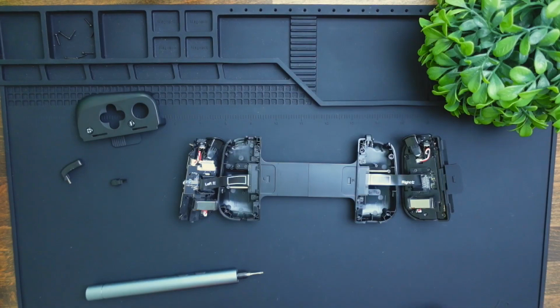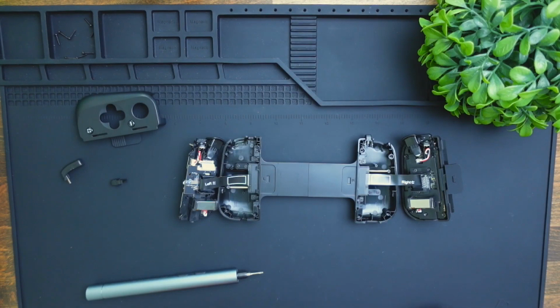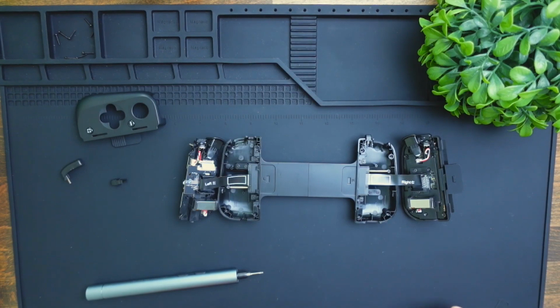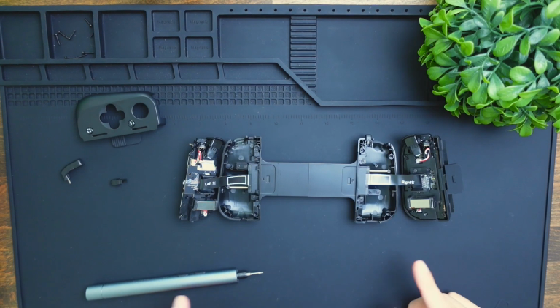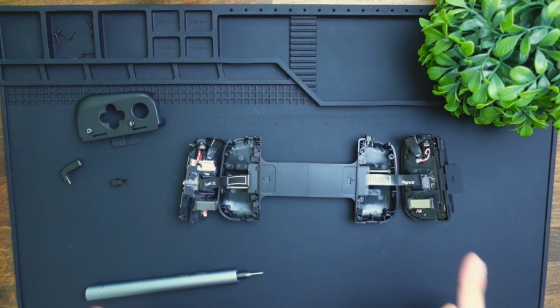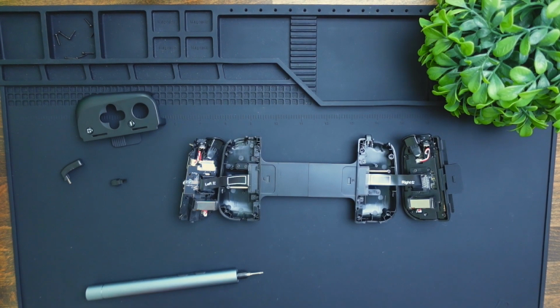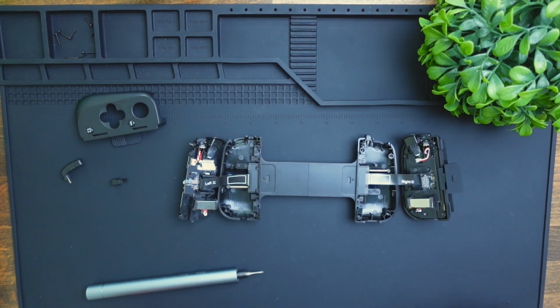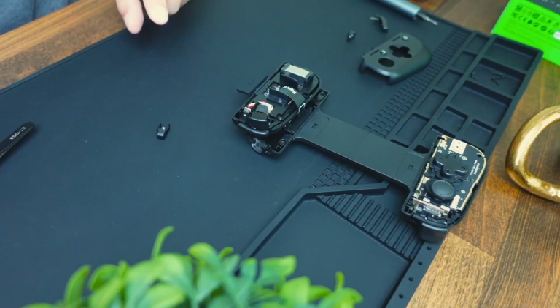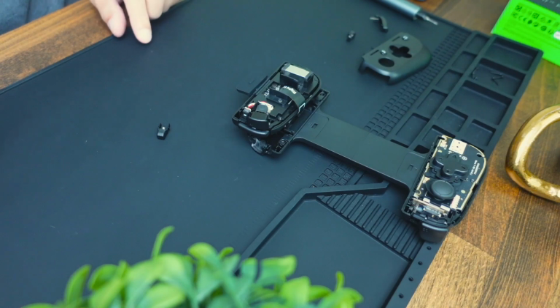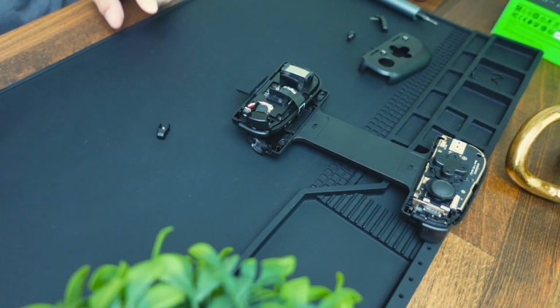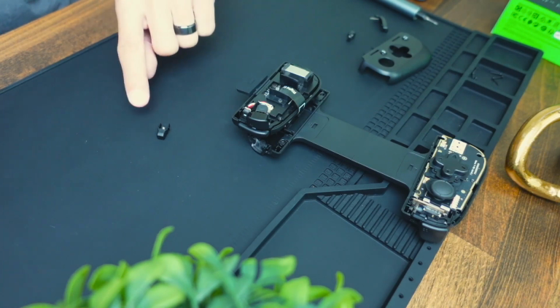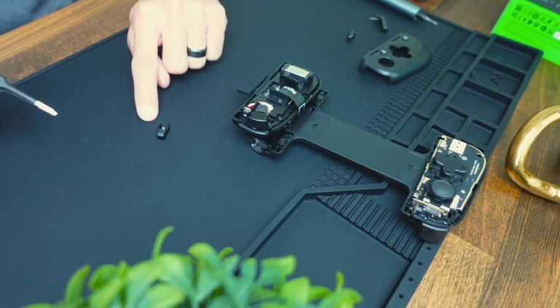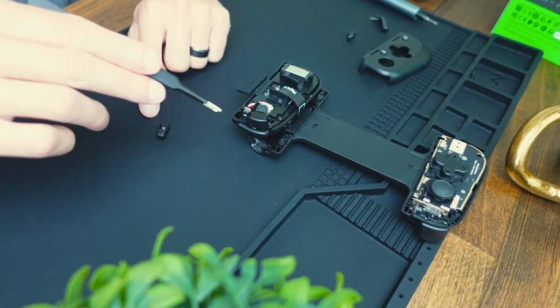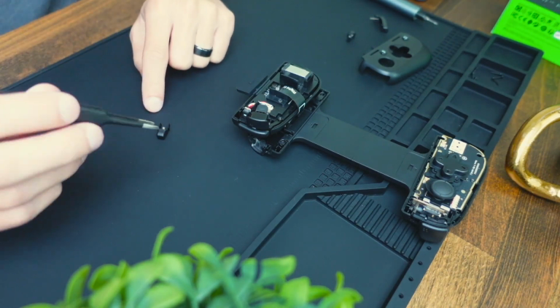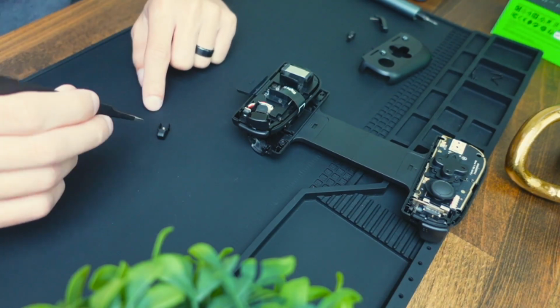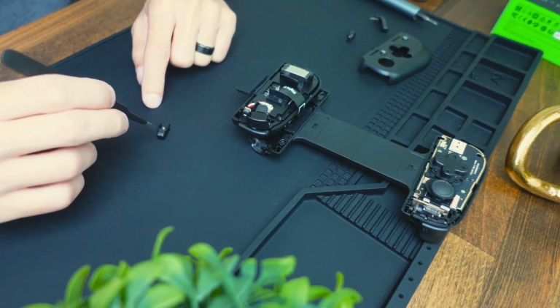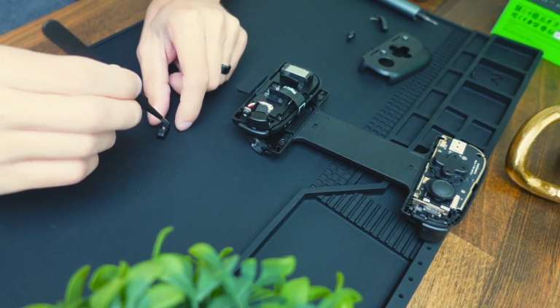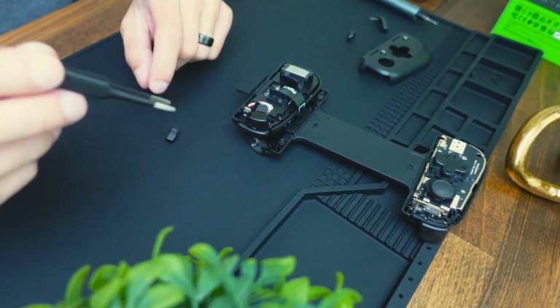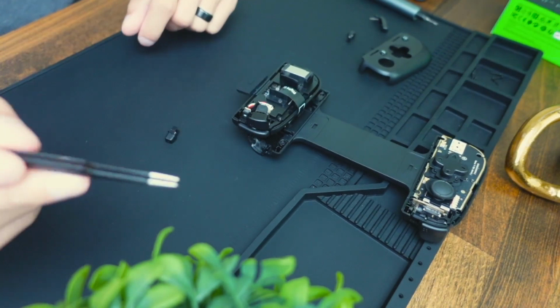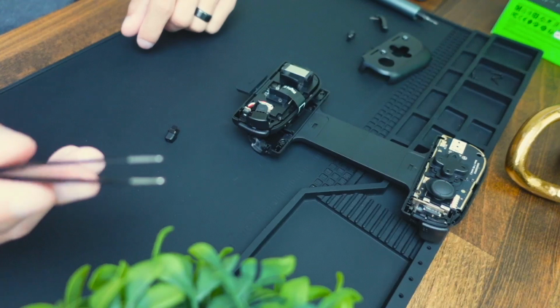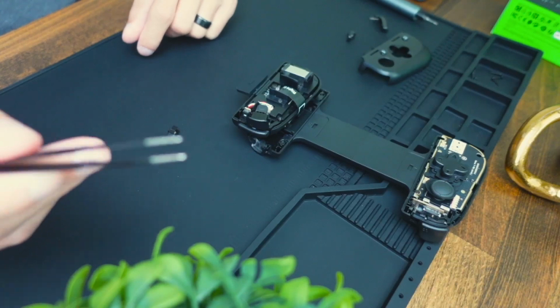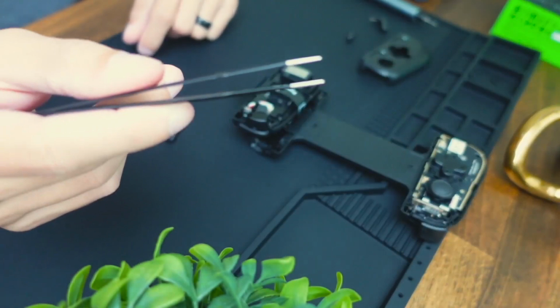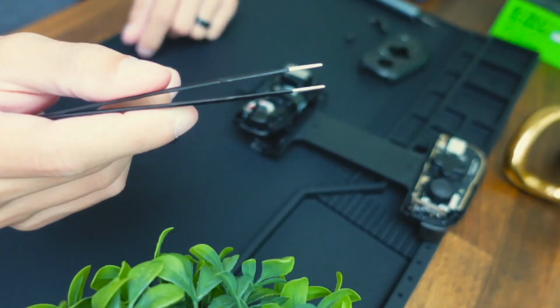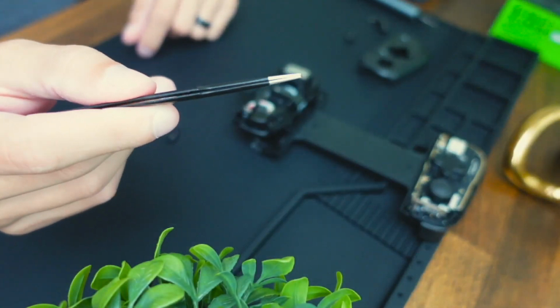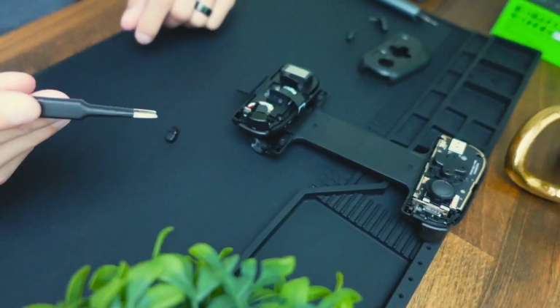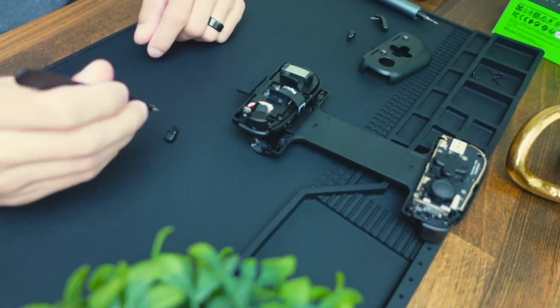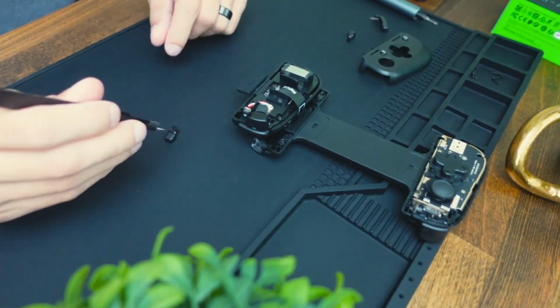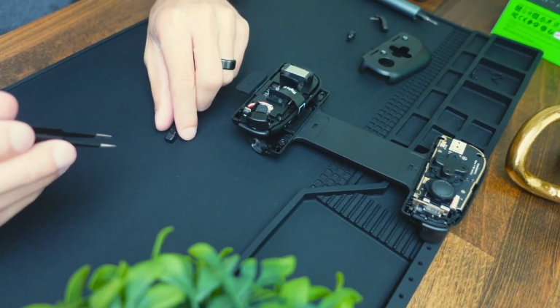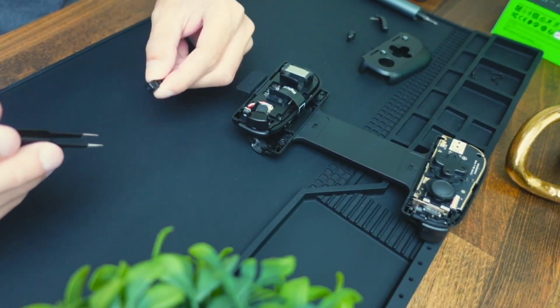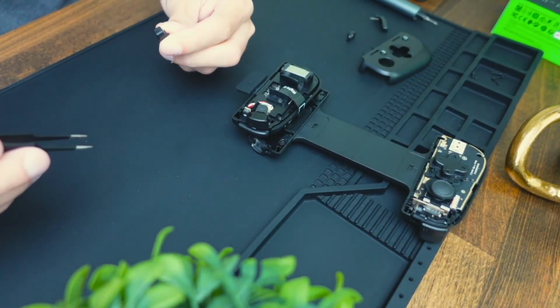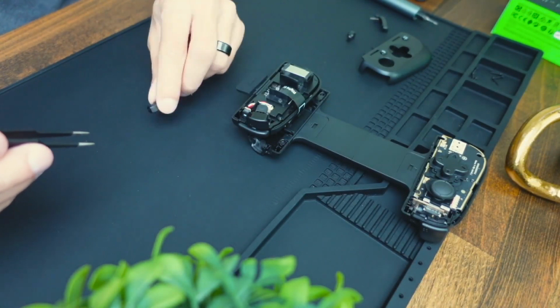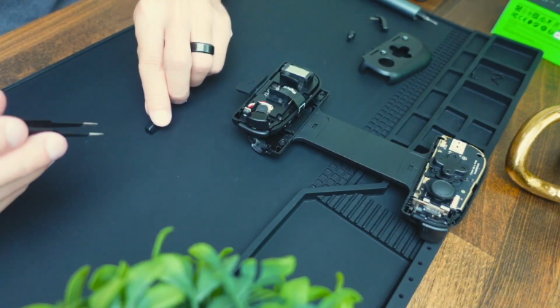Now let's go ahead and reassemble this thing. The first thing we need to do is get this trigger back in place. If you have tweezers, I definitely recommend you use some because there are going to be some very small micro parts here.